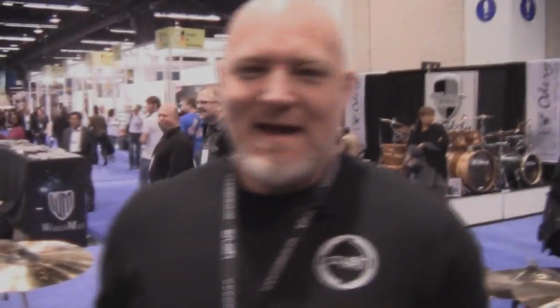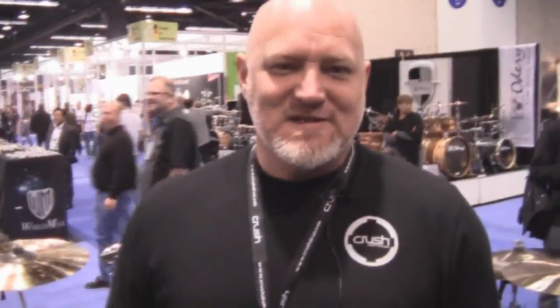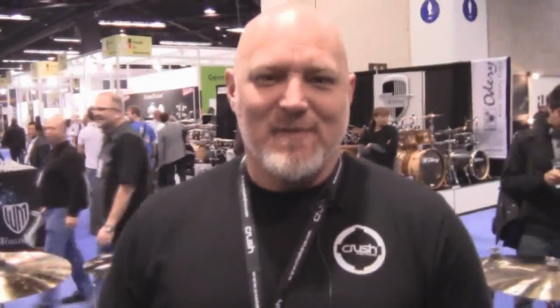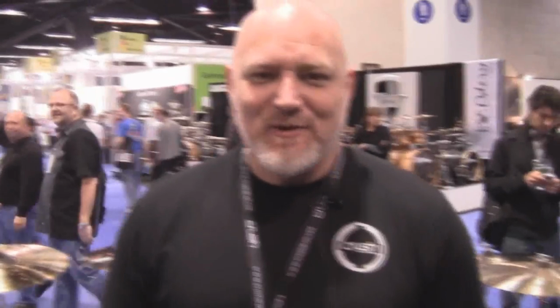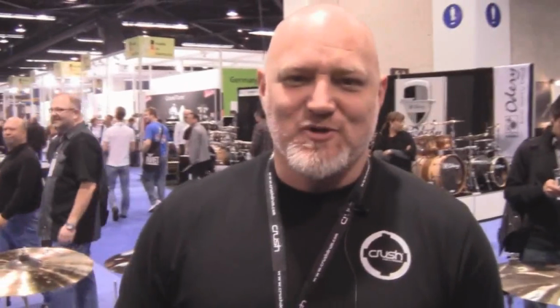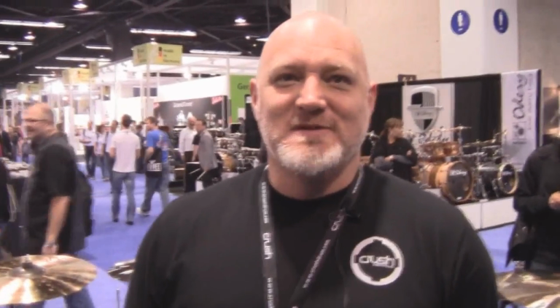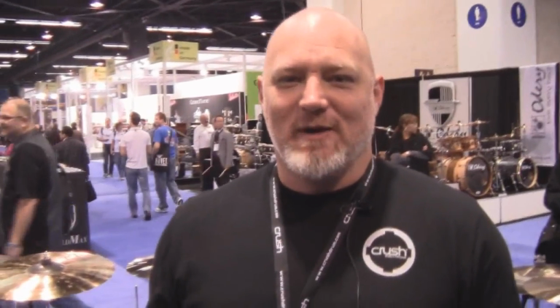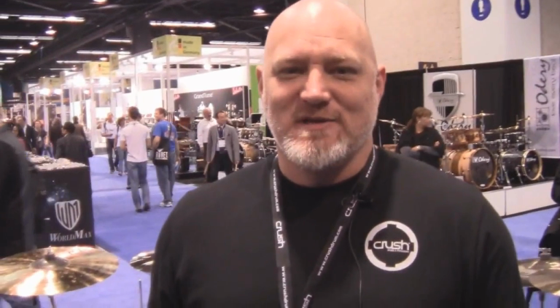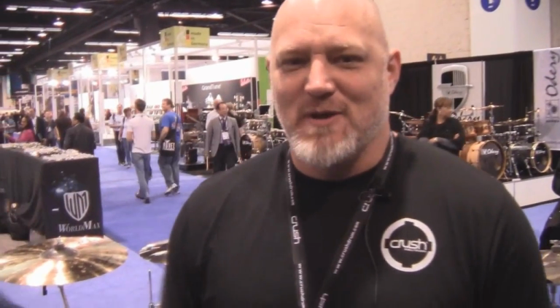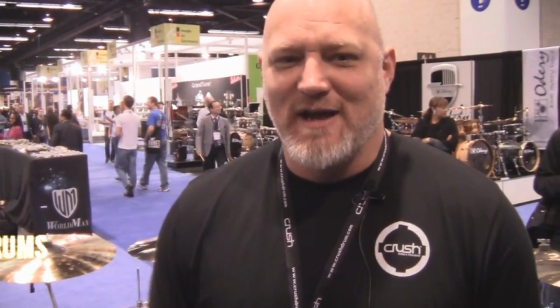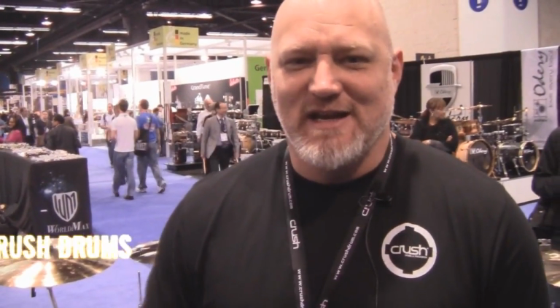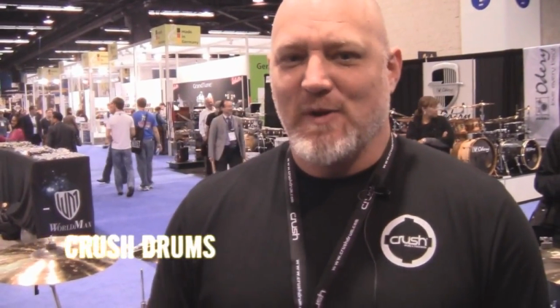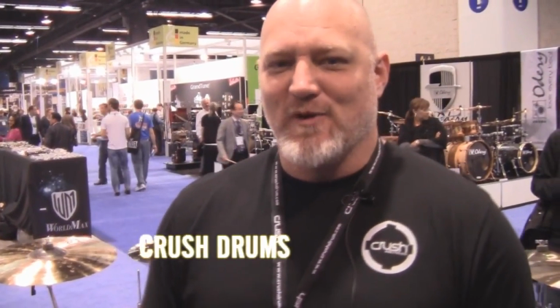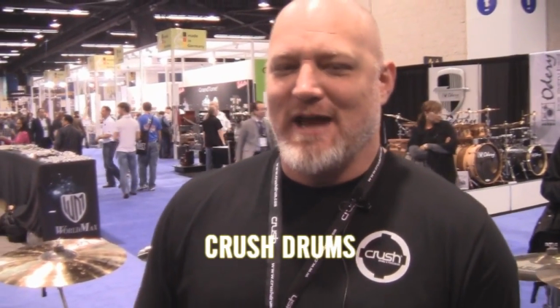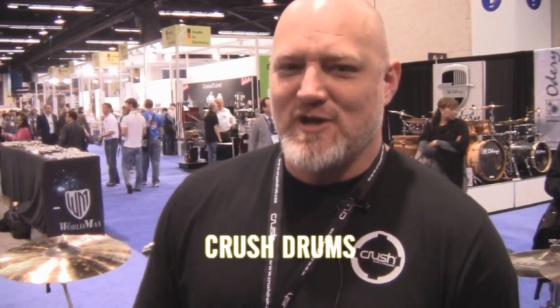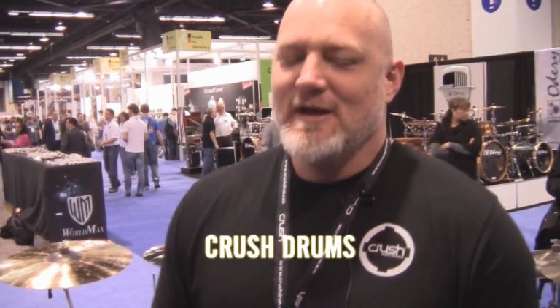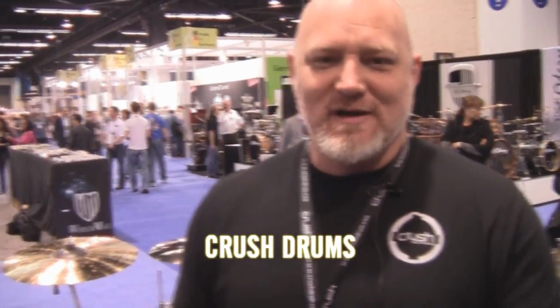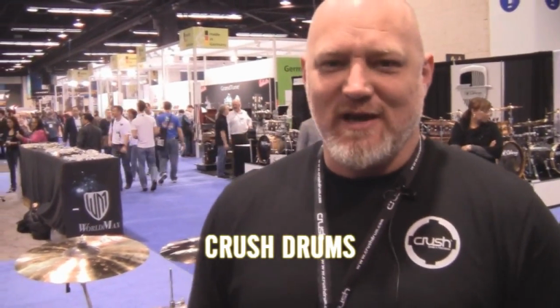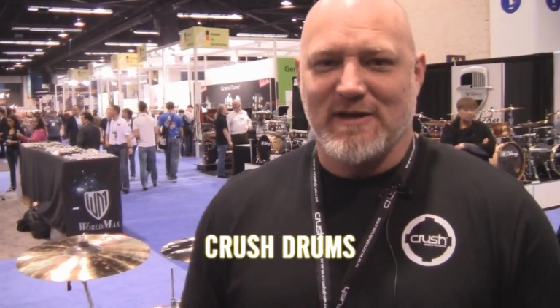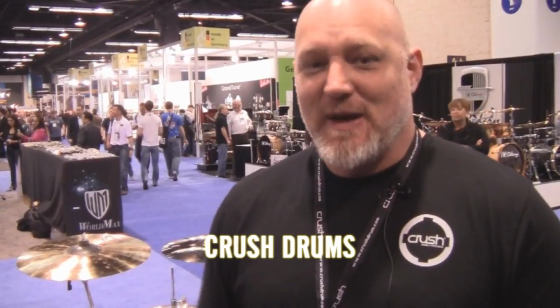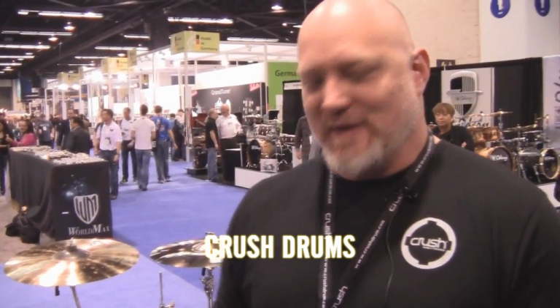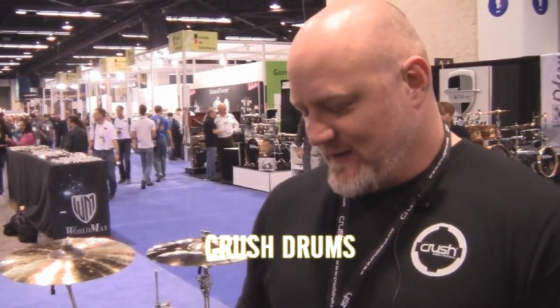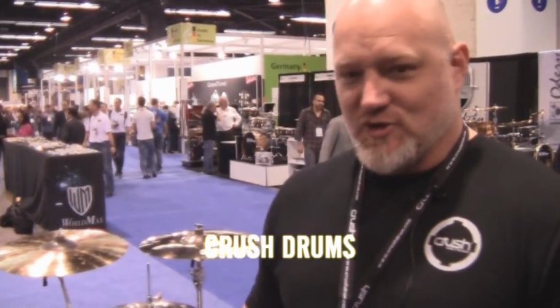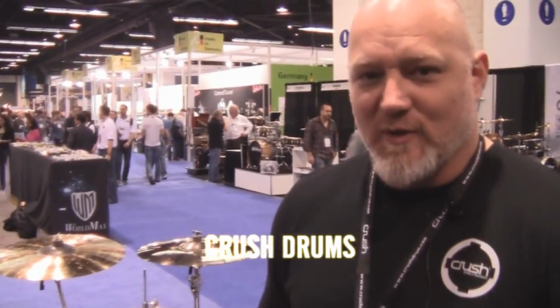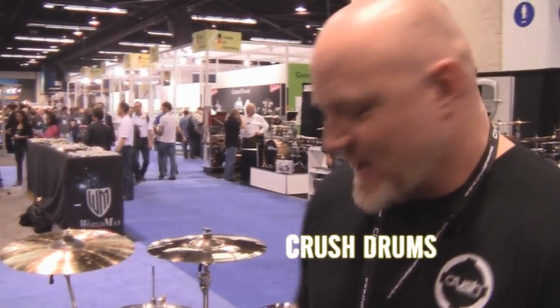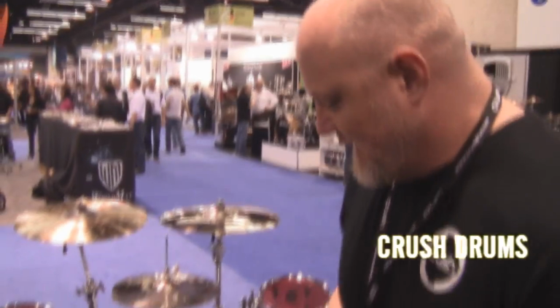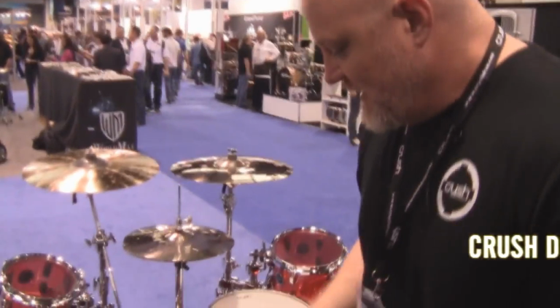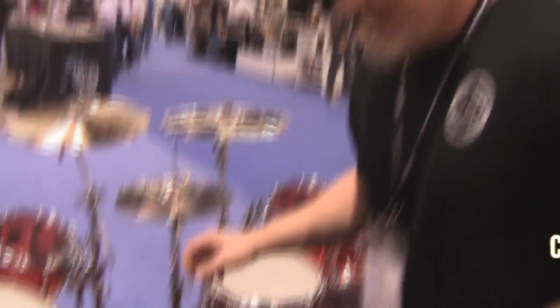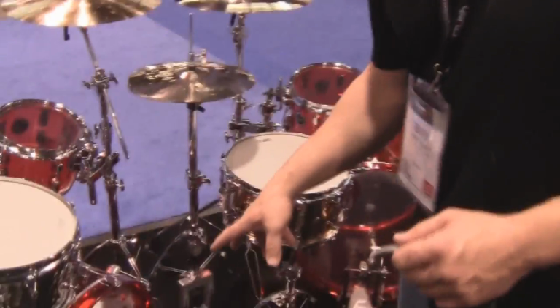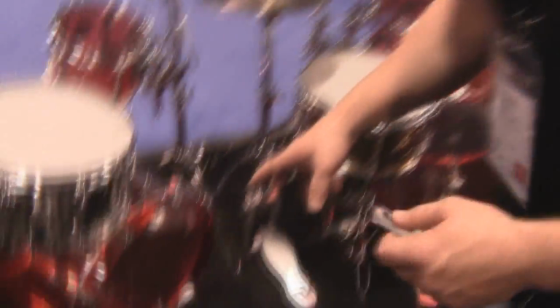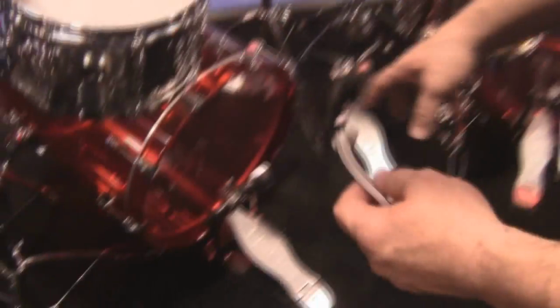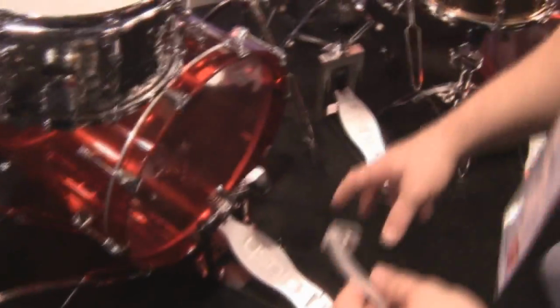Hey, this is Terry Platt with Crush Drums. I'm here with Sick Drummer Magazine at the 2014 NAMM Show. I want to tell you guys about this pedal that we have here at the show — we're real excited about. This is our M1 pedal.